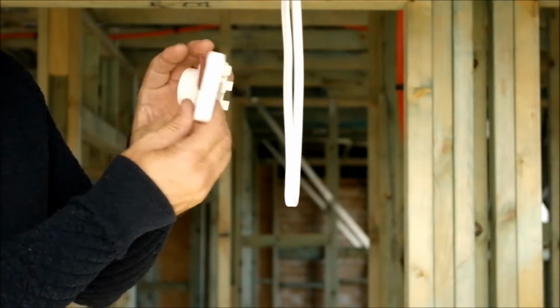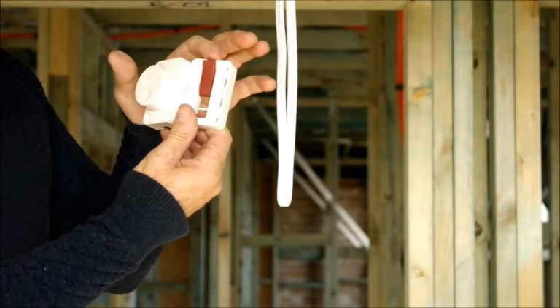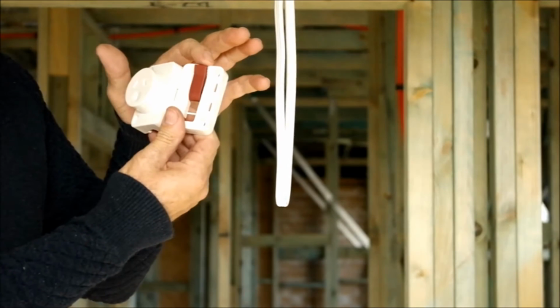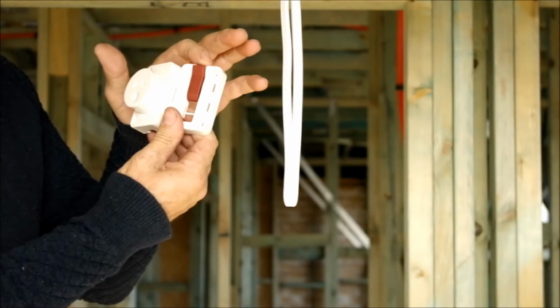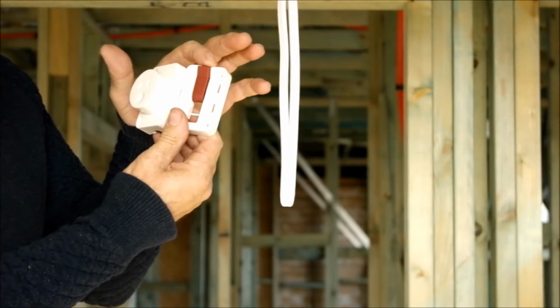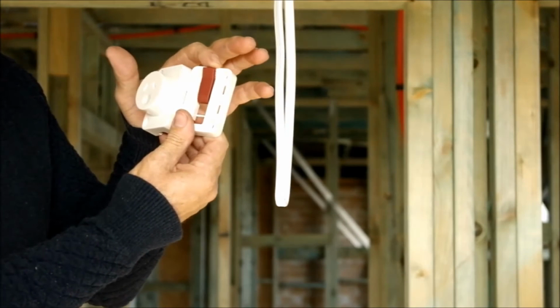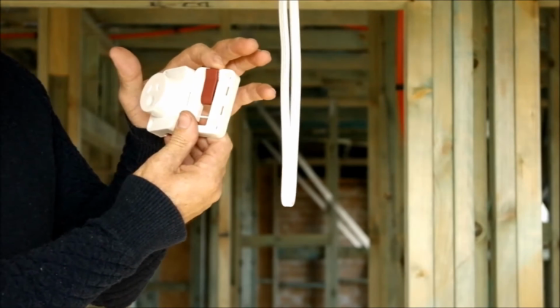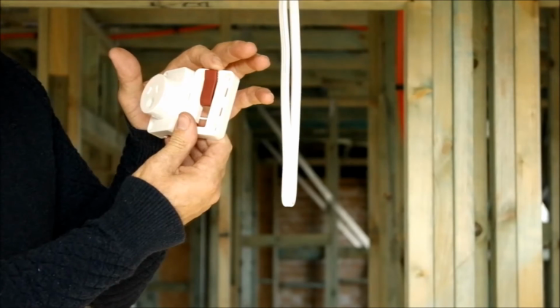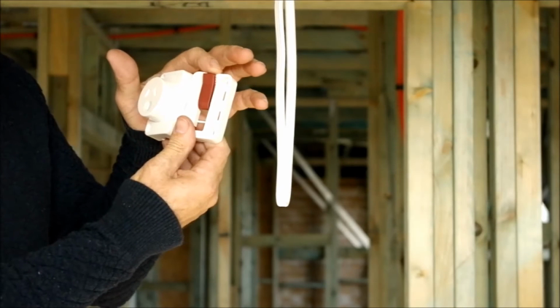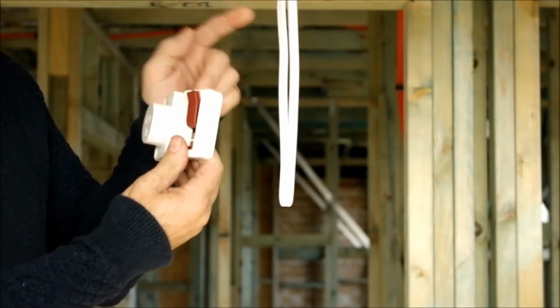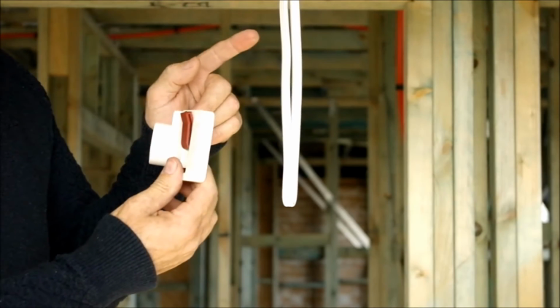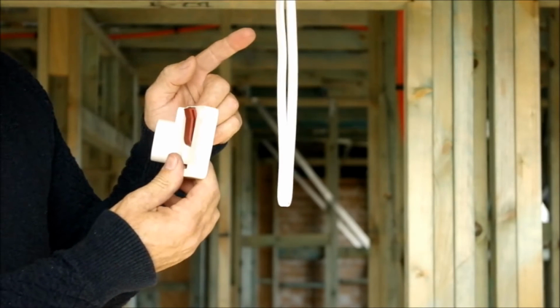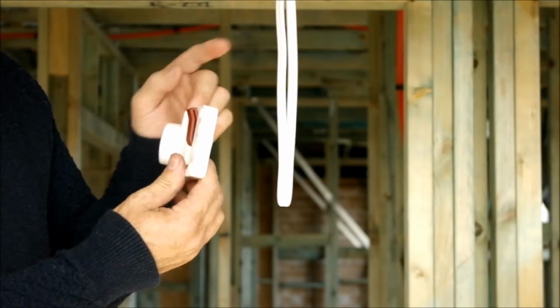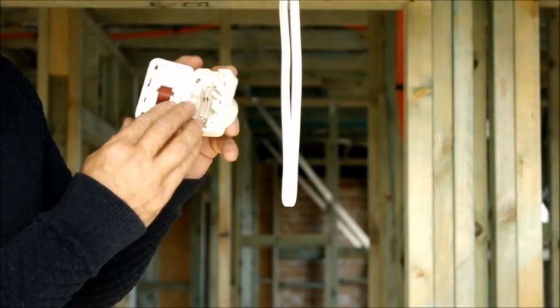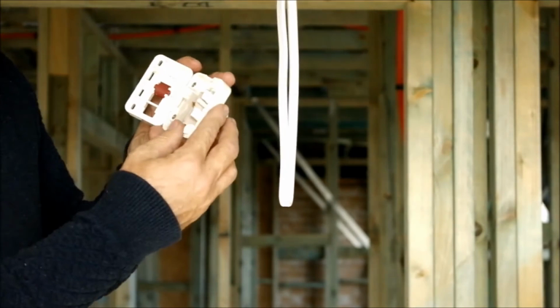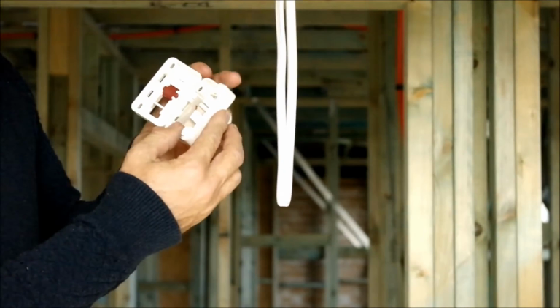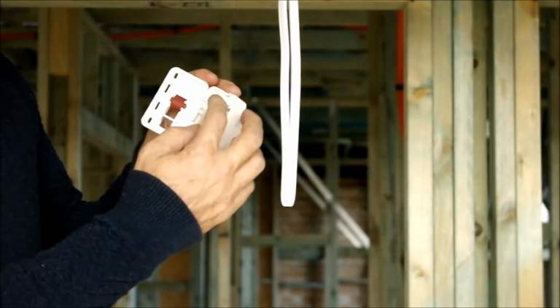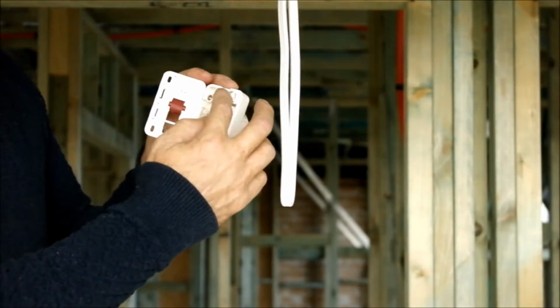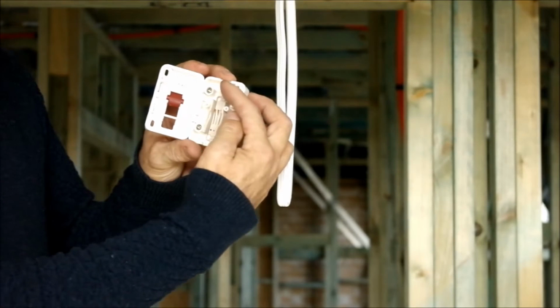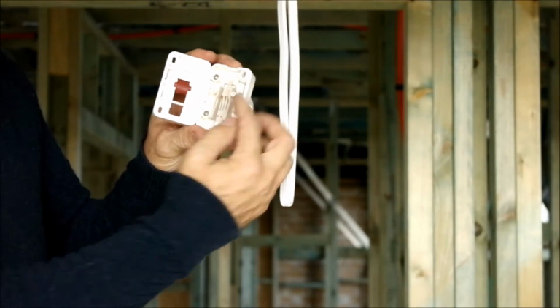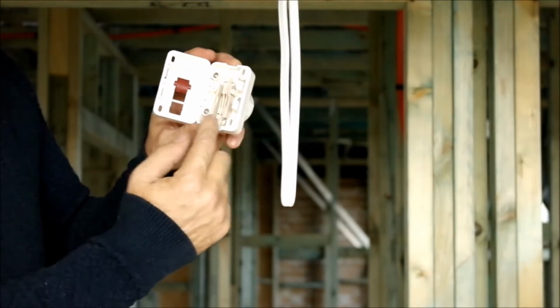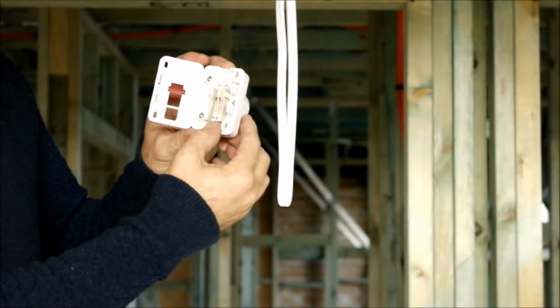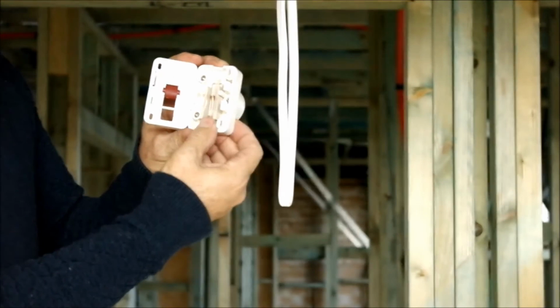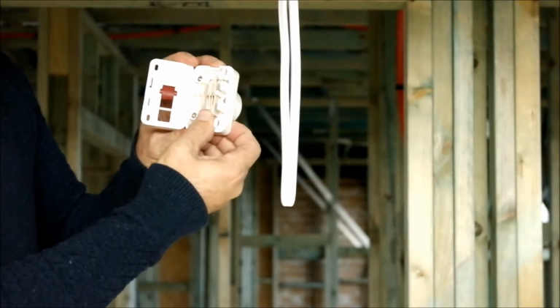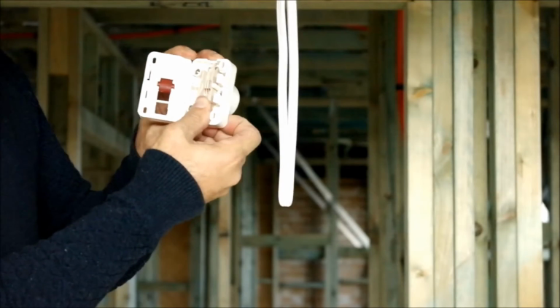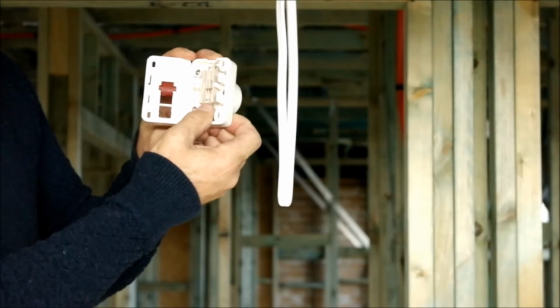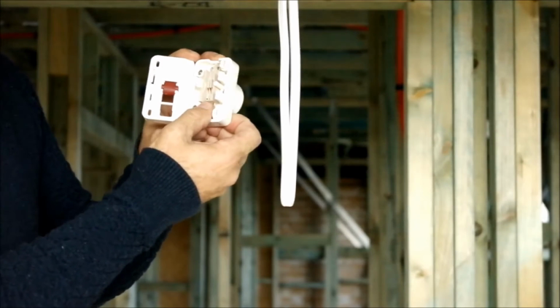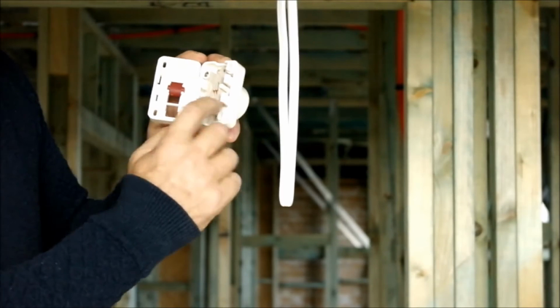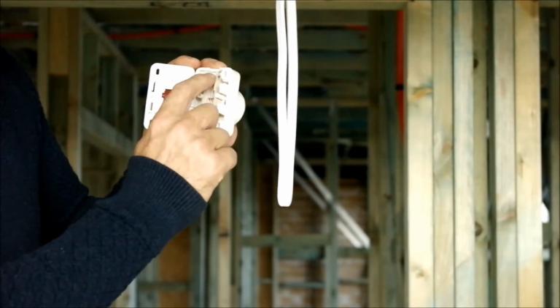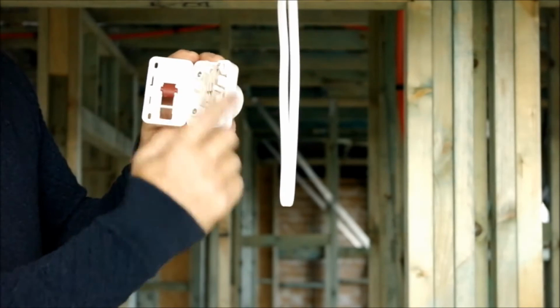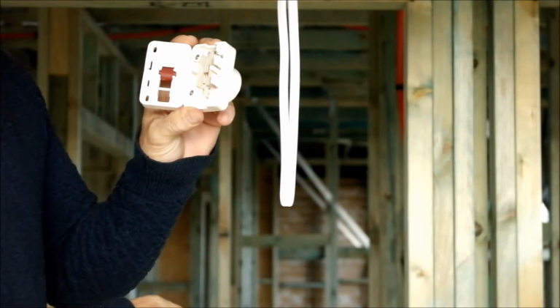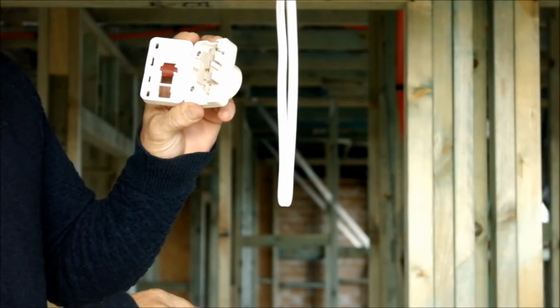Ensure that the red rotating lever is in a fully open position at the back. Because we're using 1.5 millimeter cable, we need to select the 1.5 millimeter side on the cable guide. We do so by sliding it toward the top until the mark at the top matches 1.5.